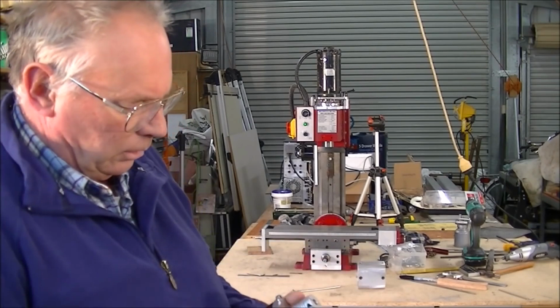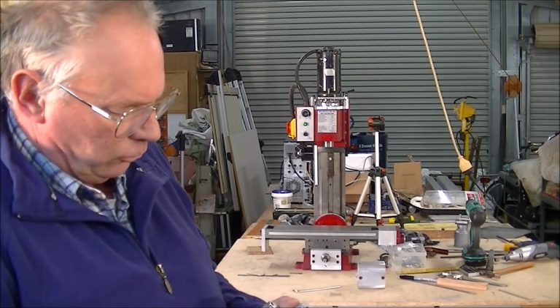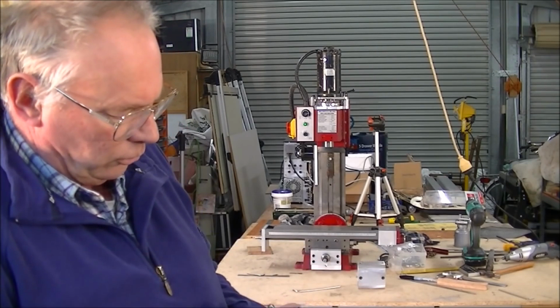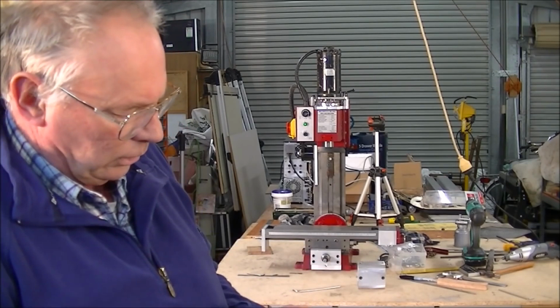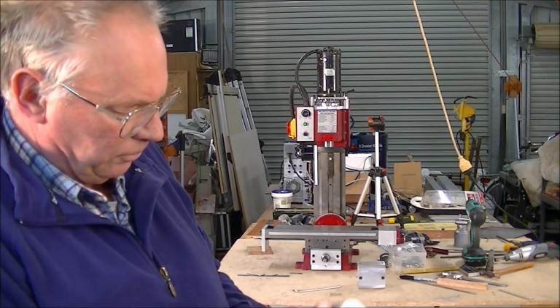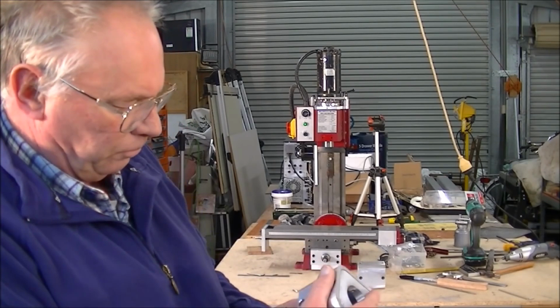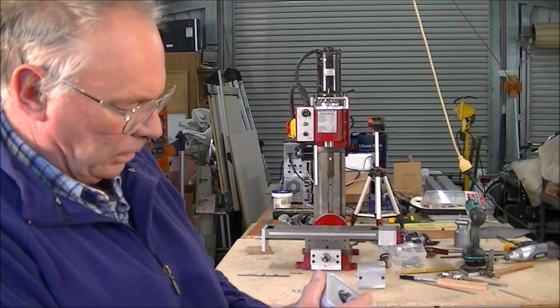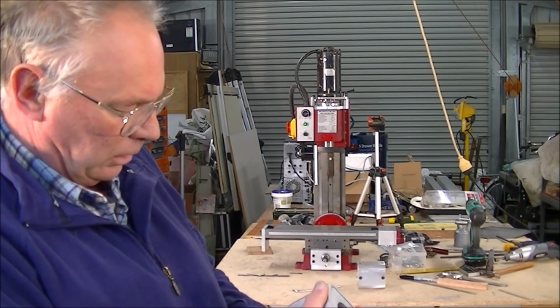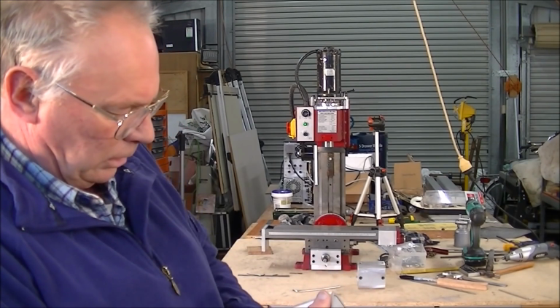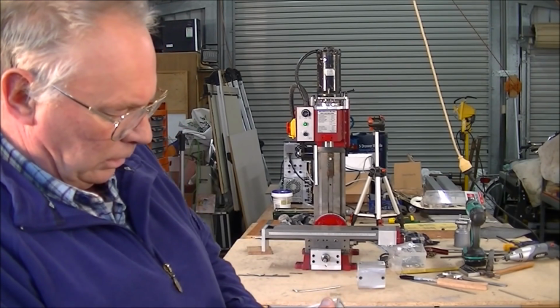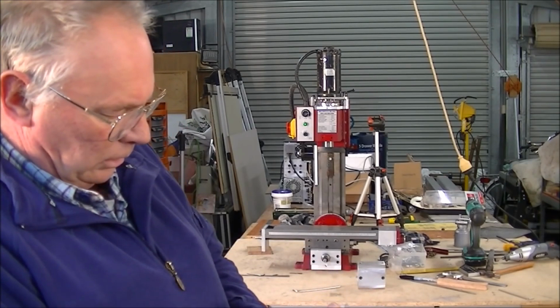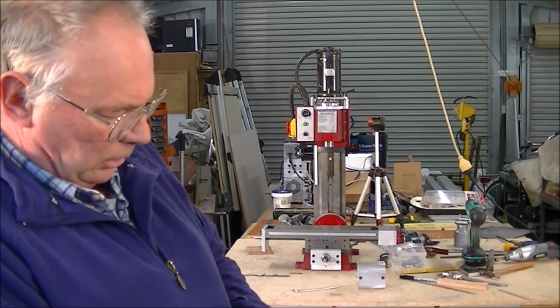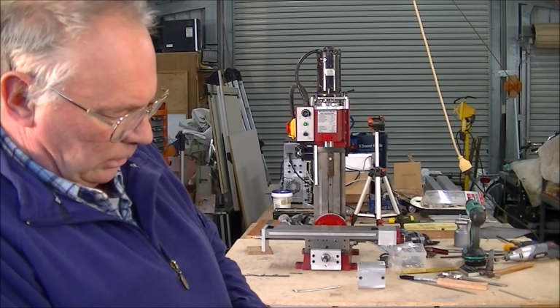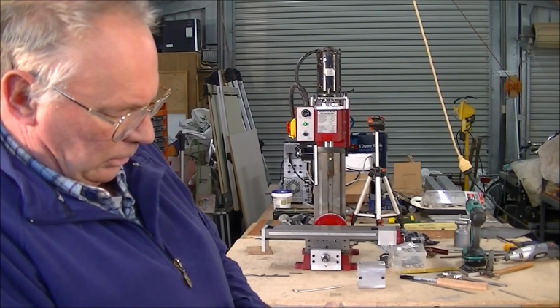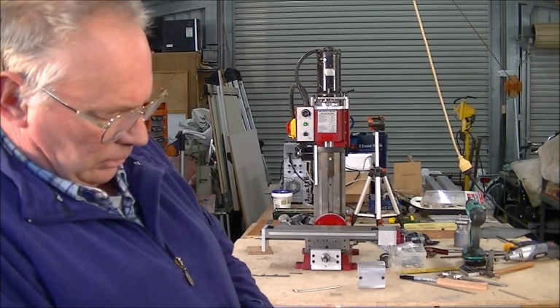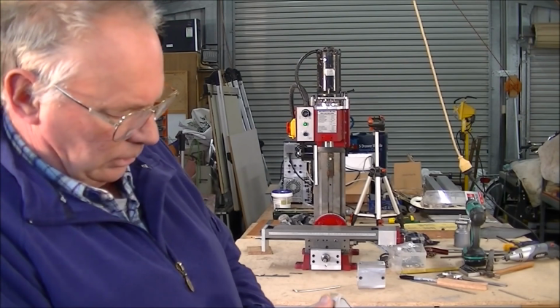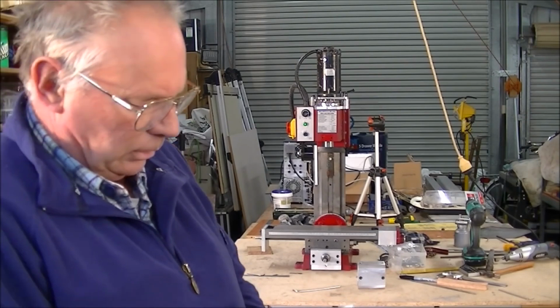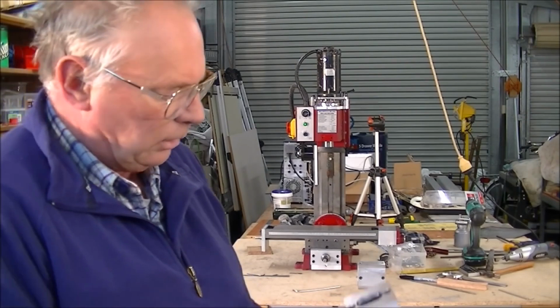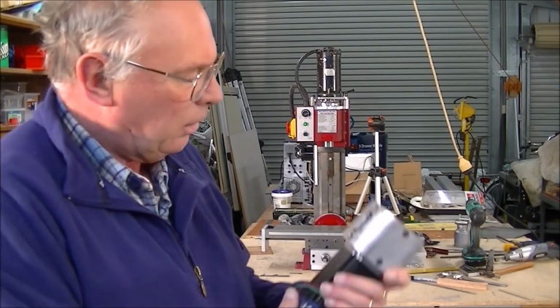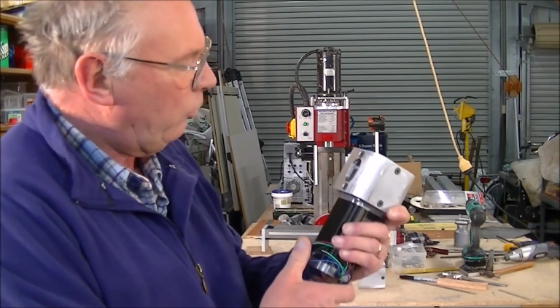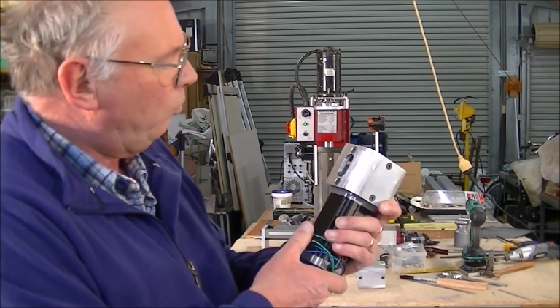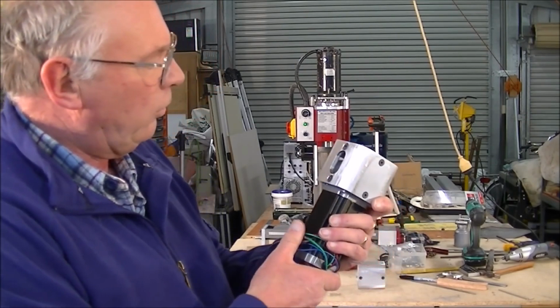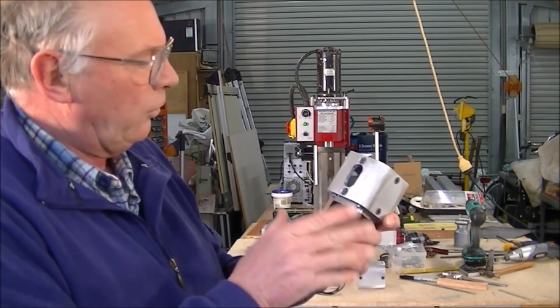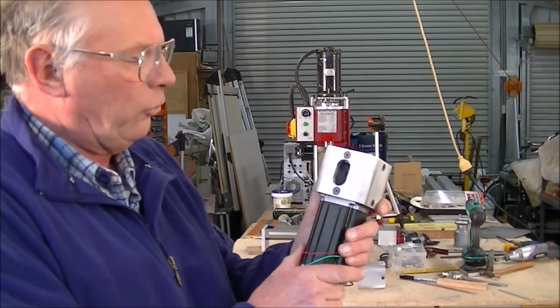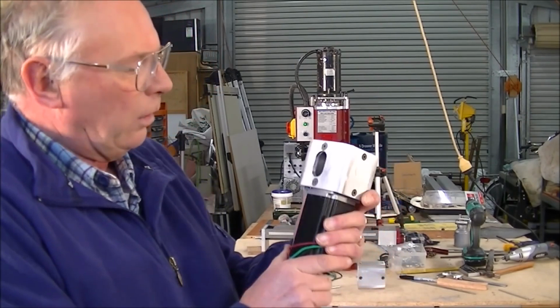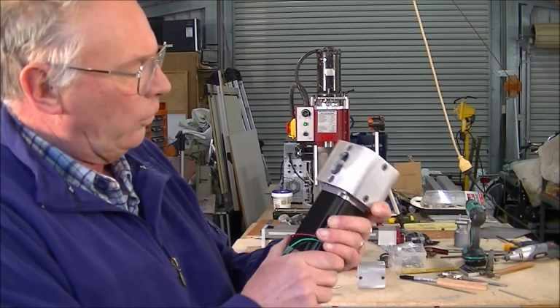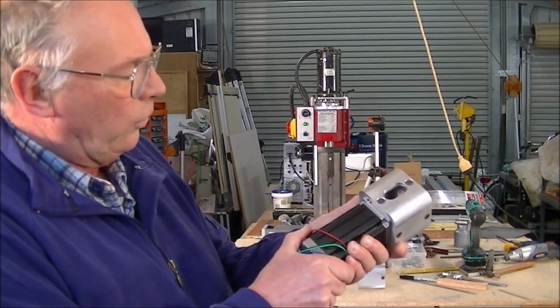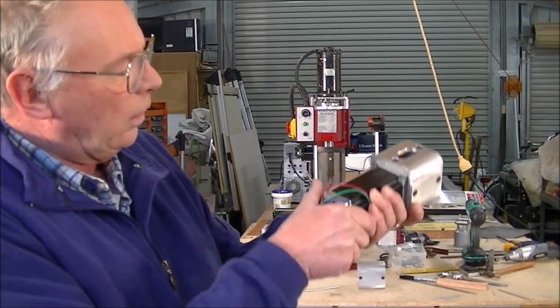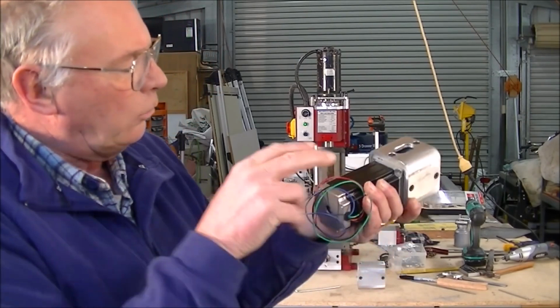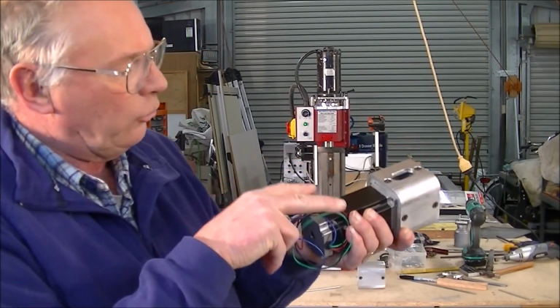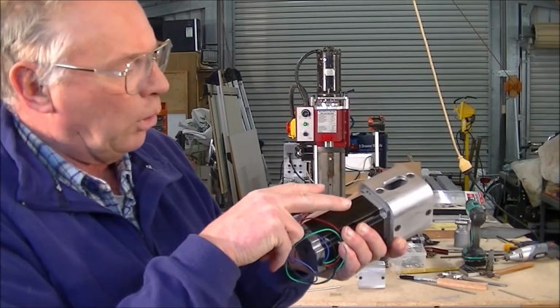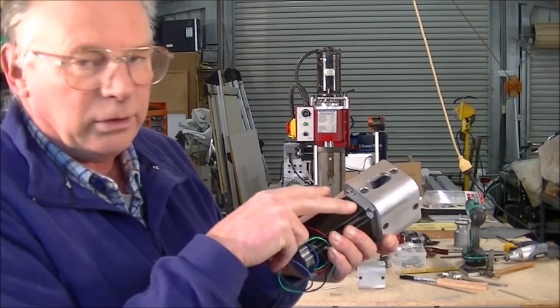Turn this a little bit. Put it into the extension housing — you see — and you can actually bolt it.